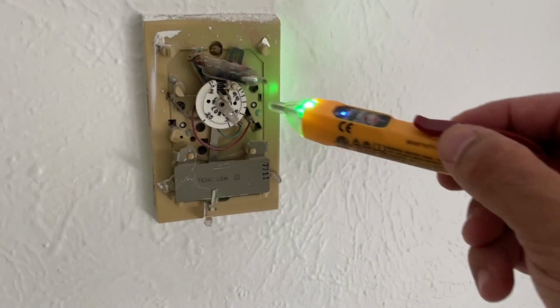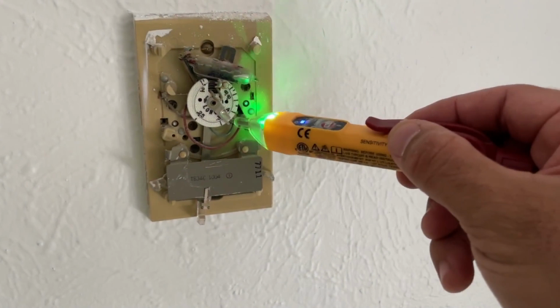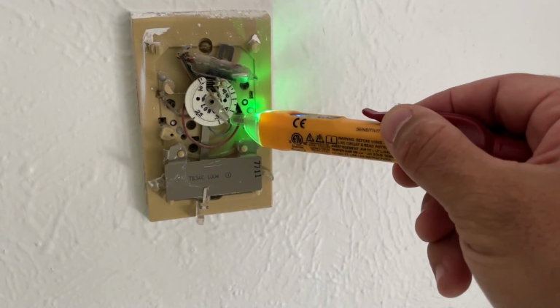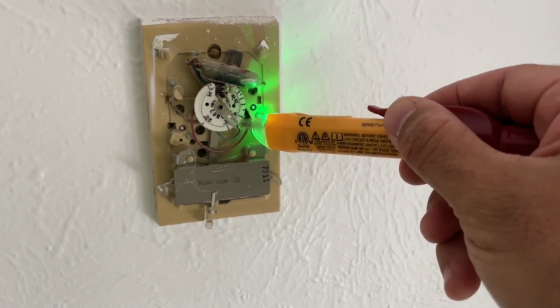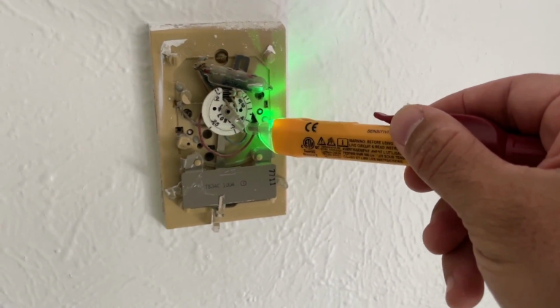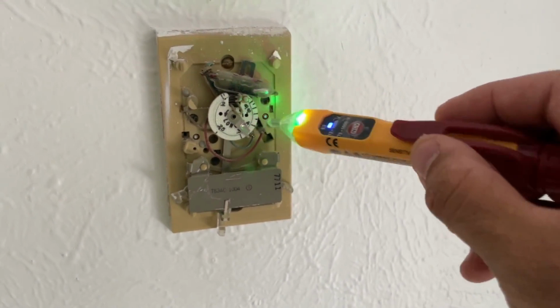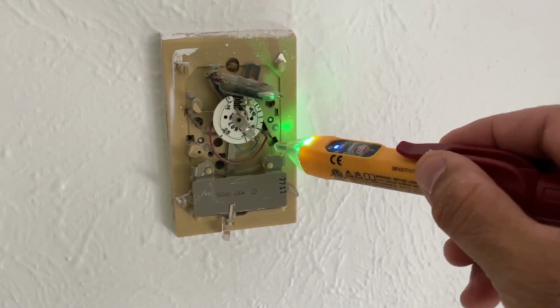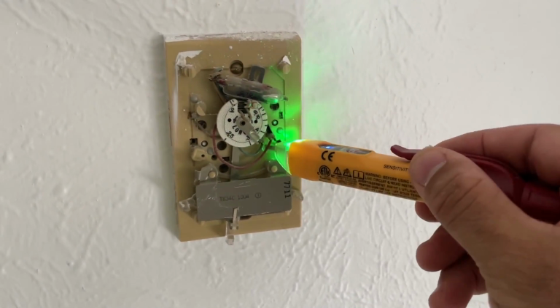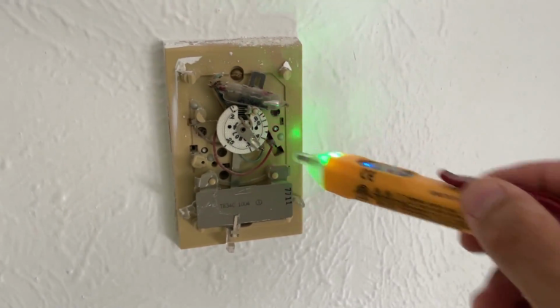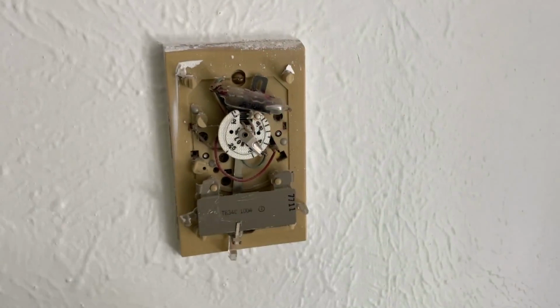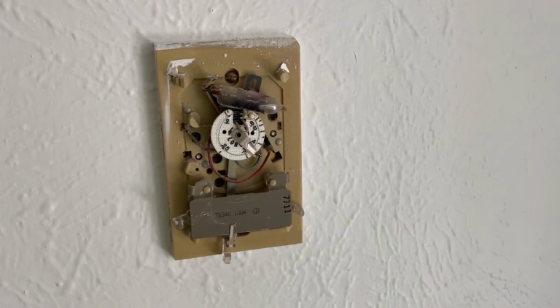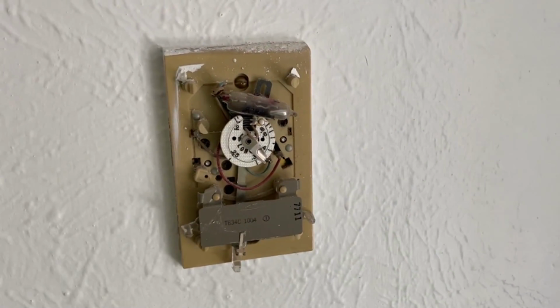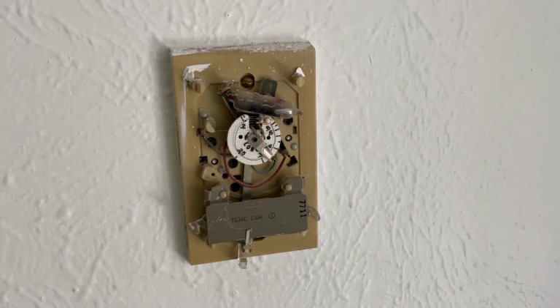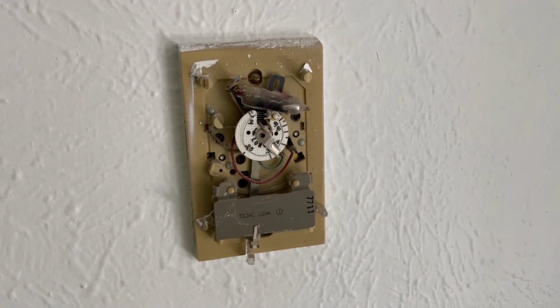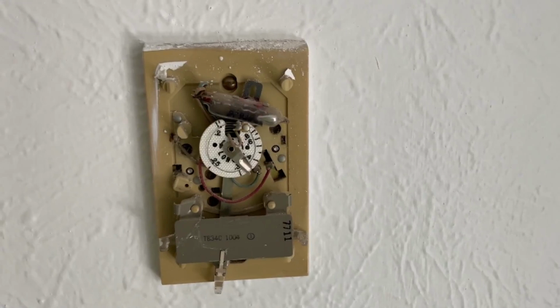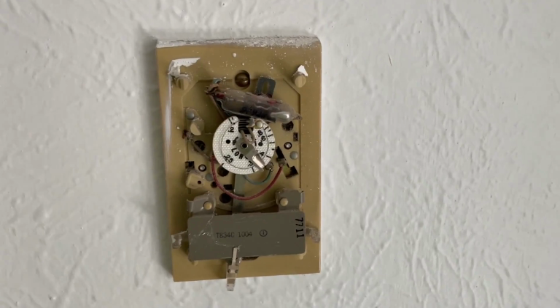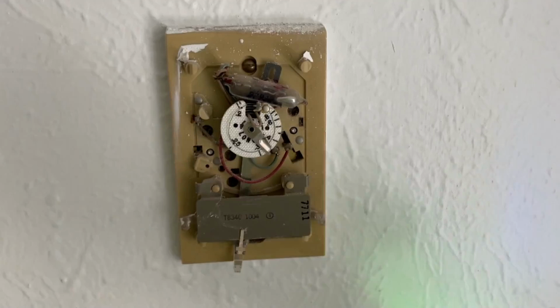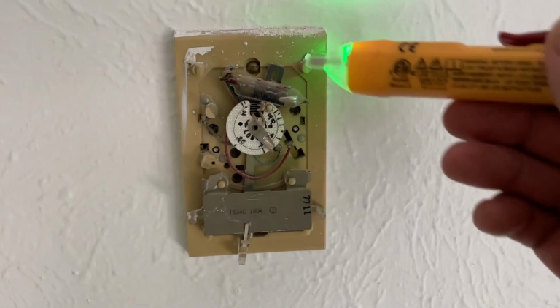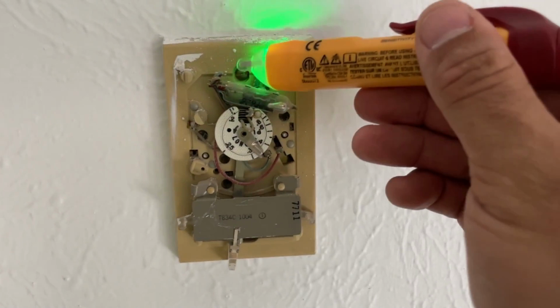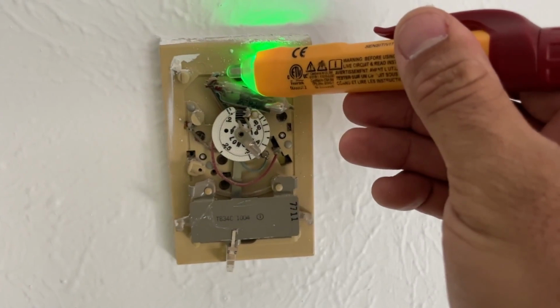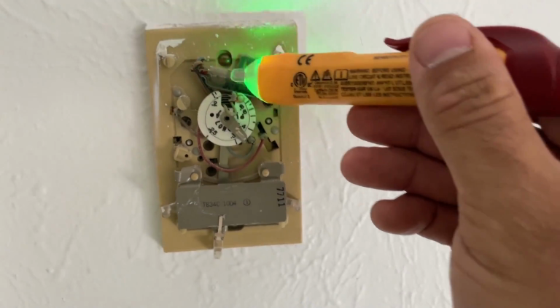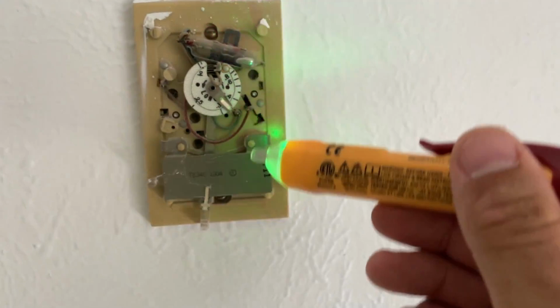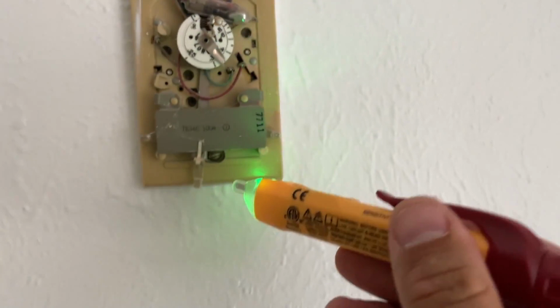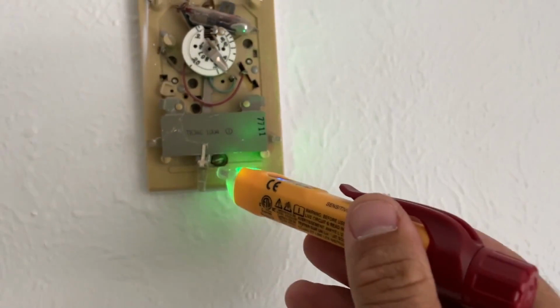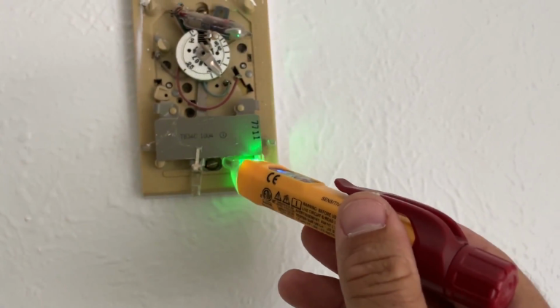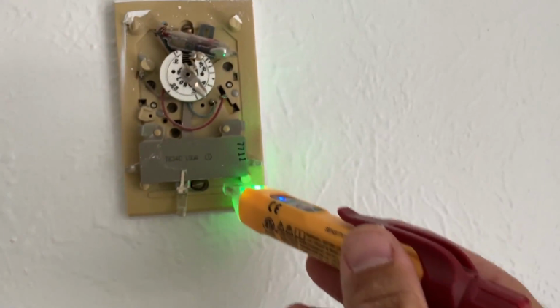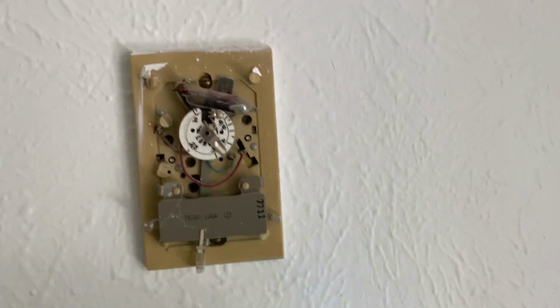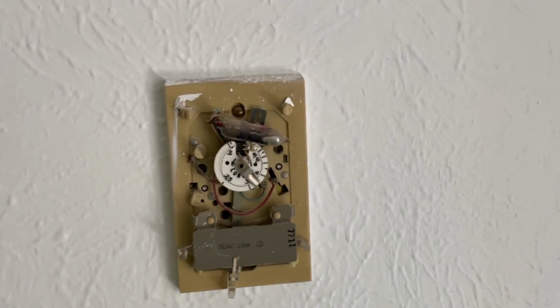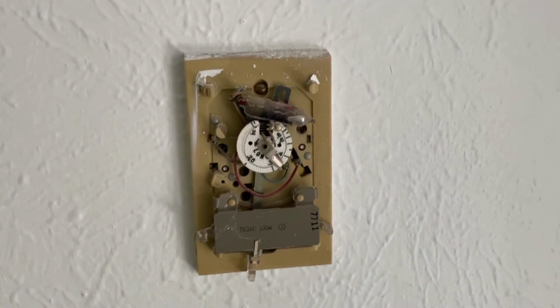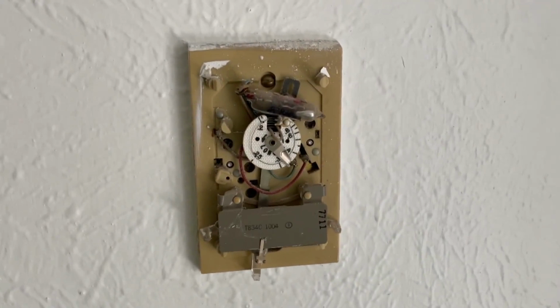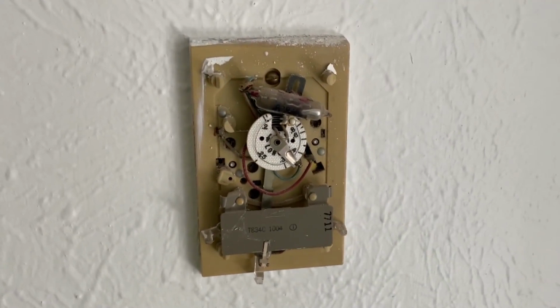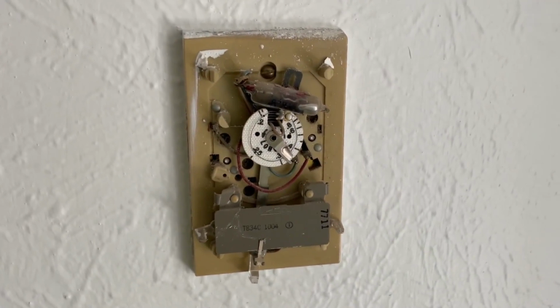Let's check for the voltage one at a time. Now we can proceed with the replacement. In this case we have two screws — one is here, another one is here. Let's just take them off.